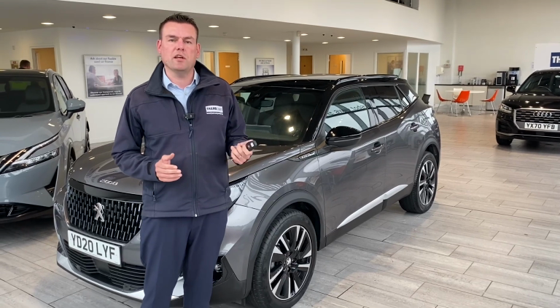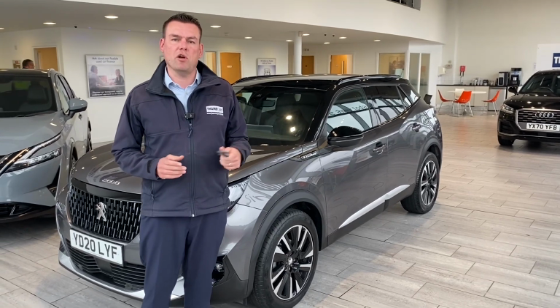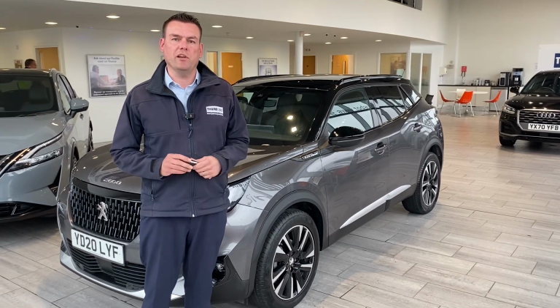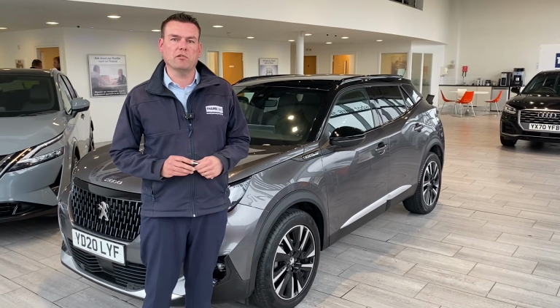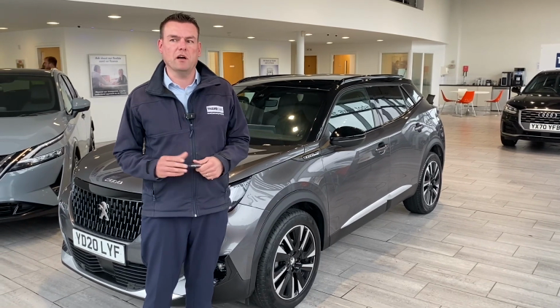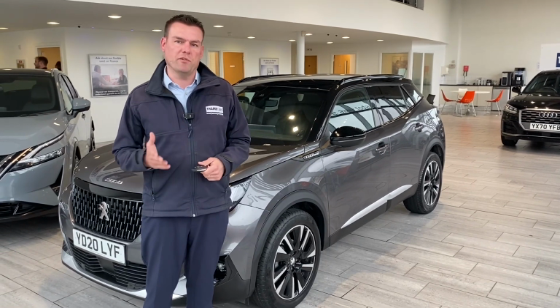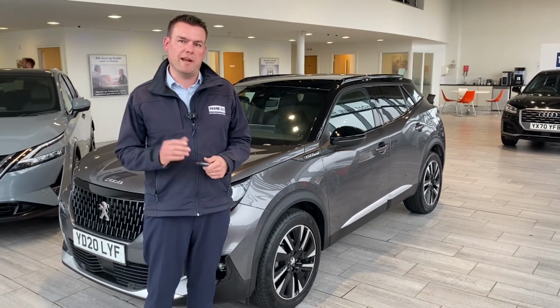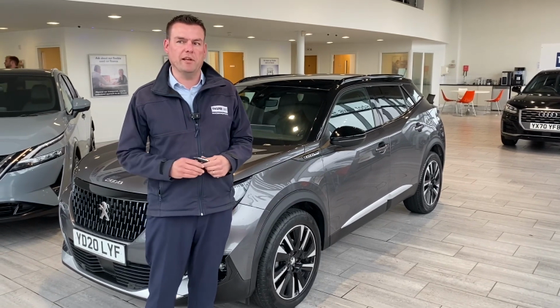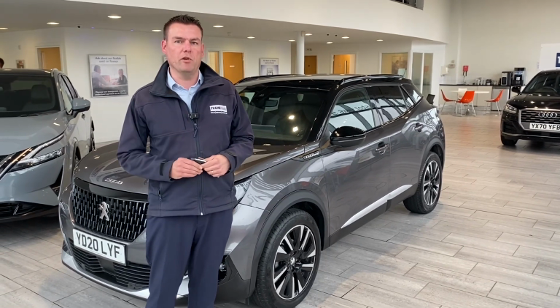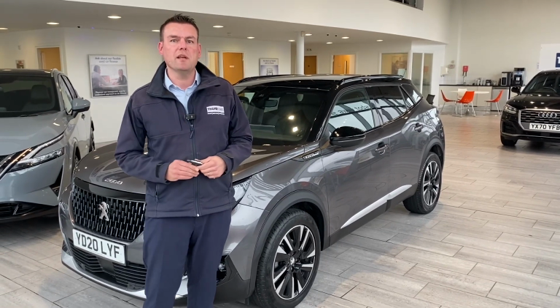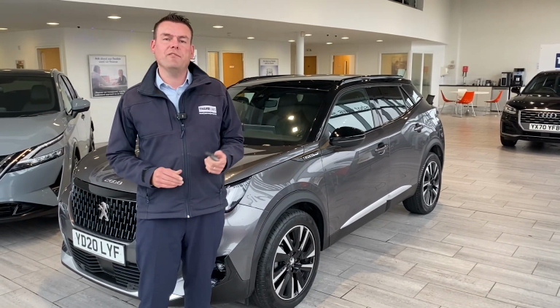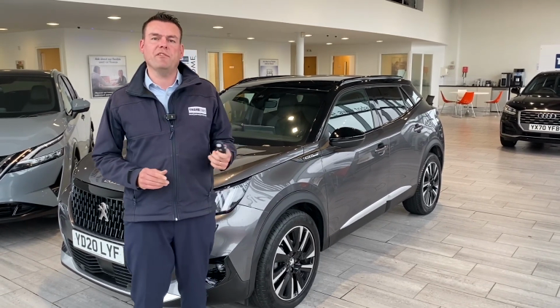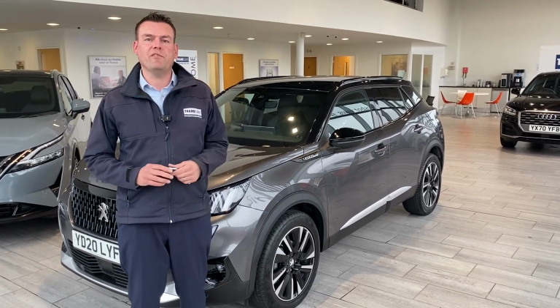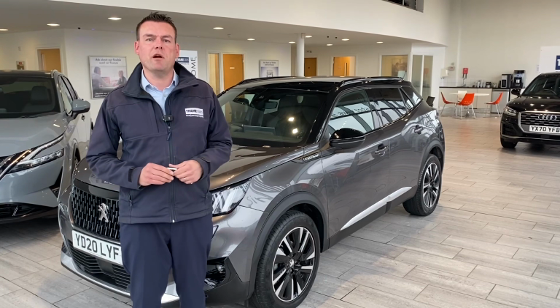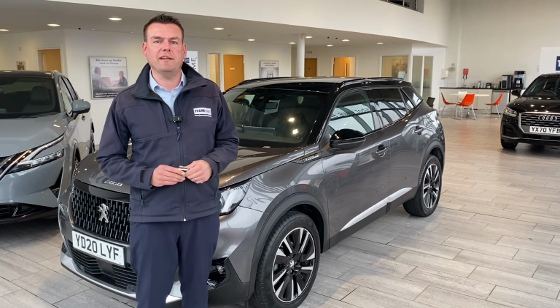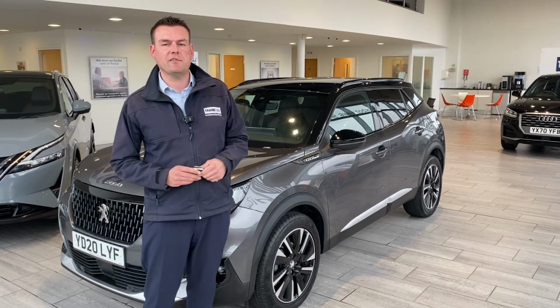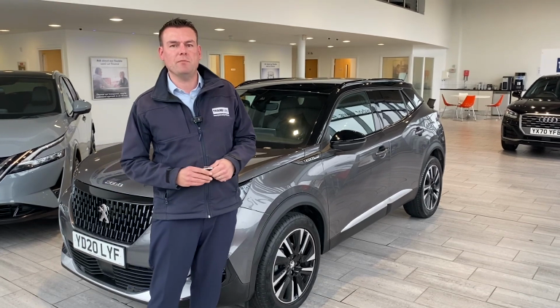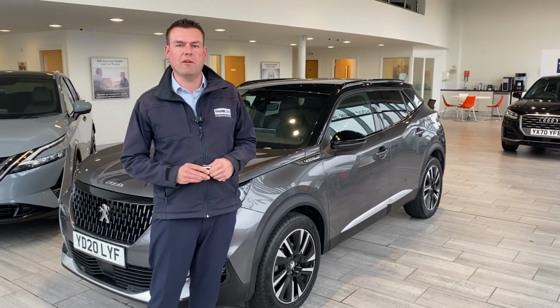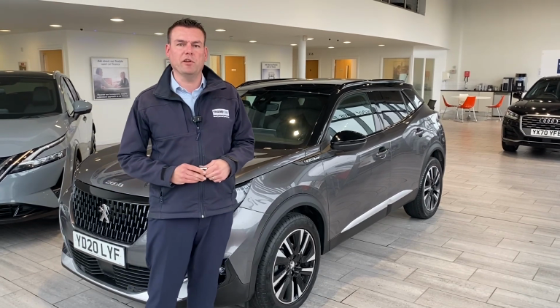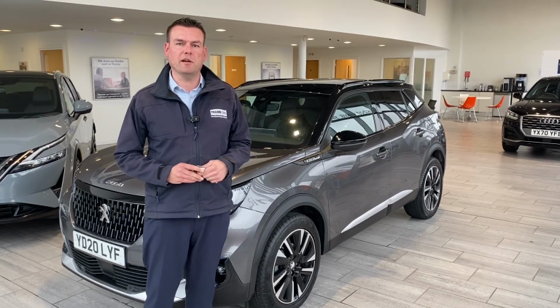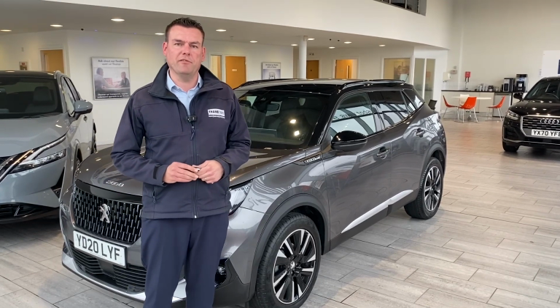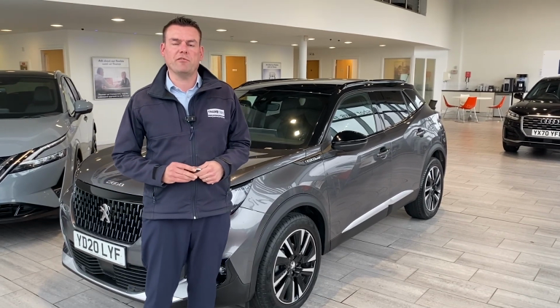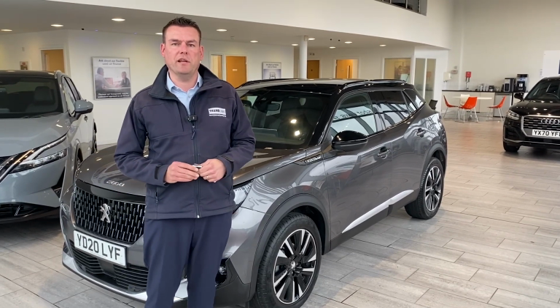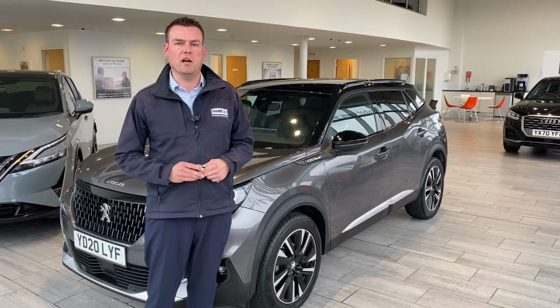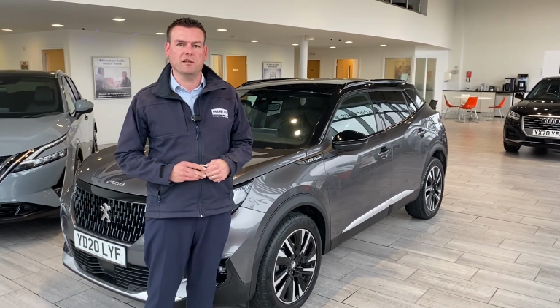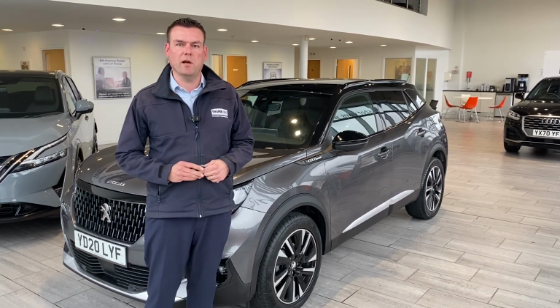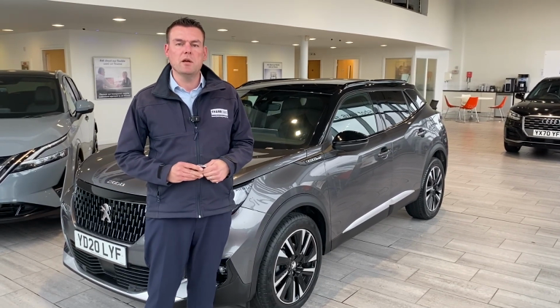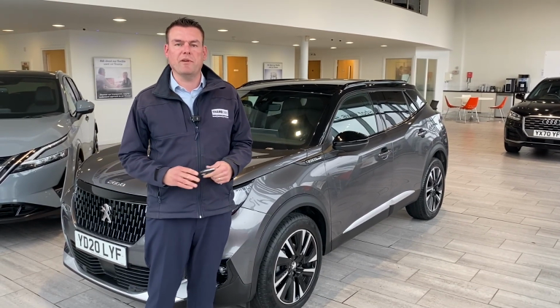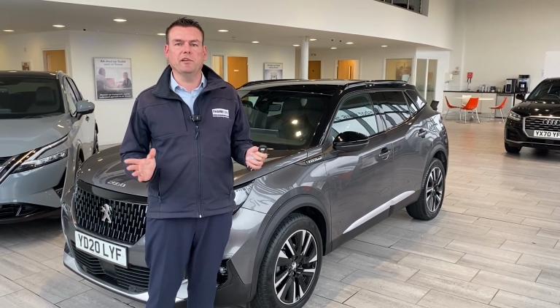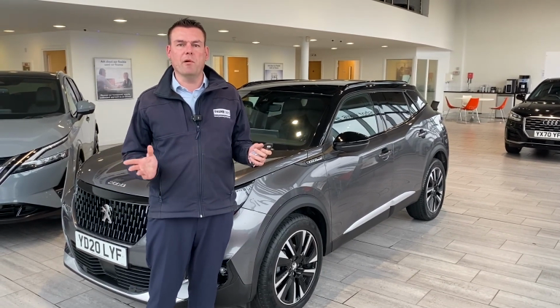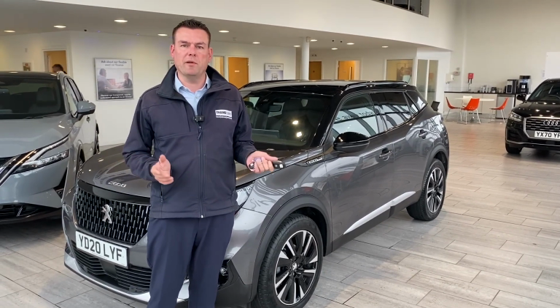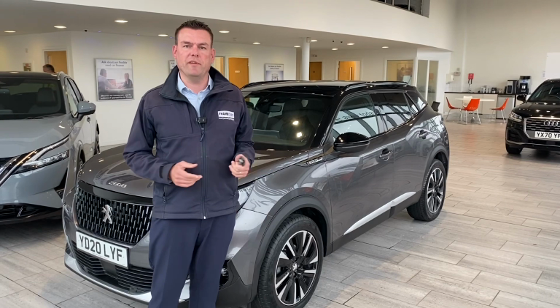You can drive in in your old car, drive straight out in your new one. If you live in a 50-mile radius of Tame, you can have your new car delivered free of charge as well, with absolutely no admin fees.